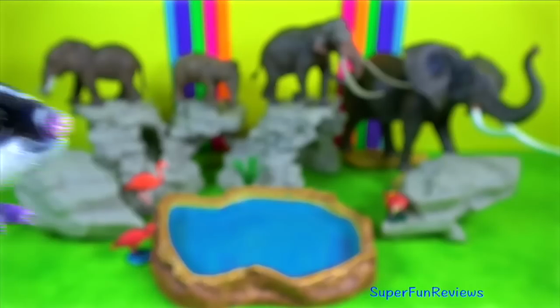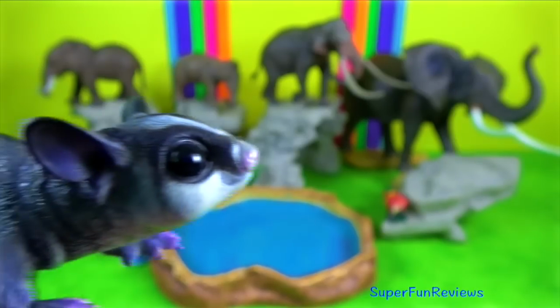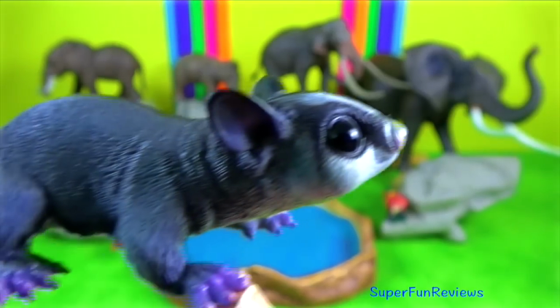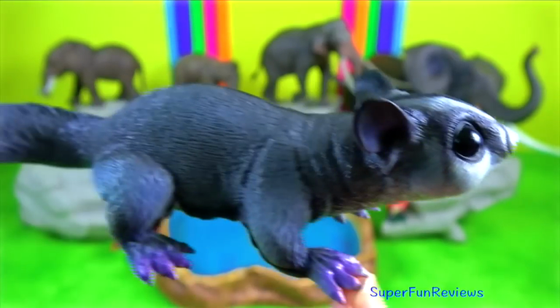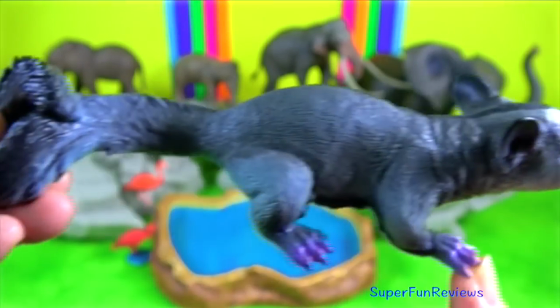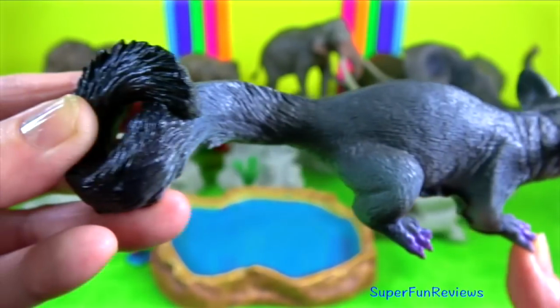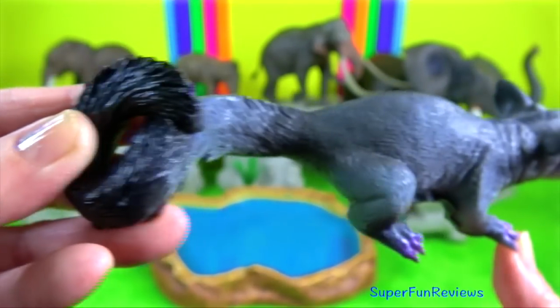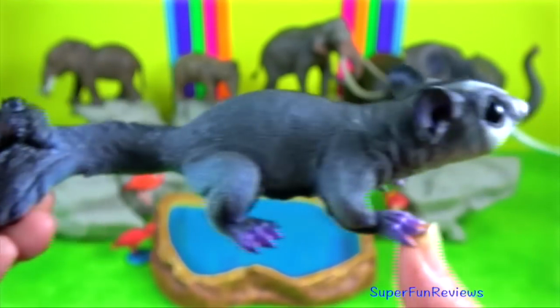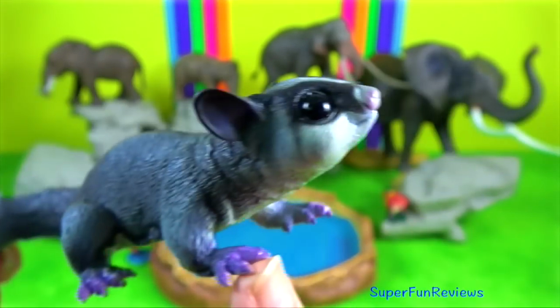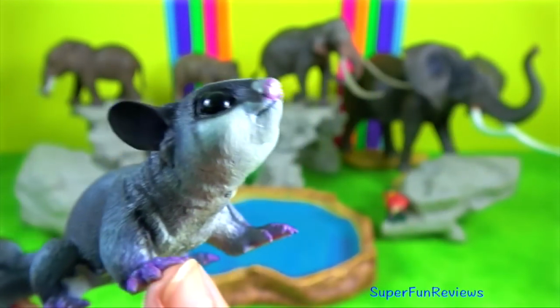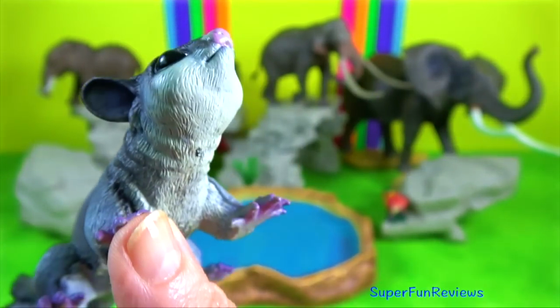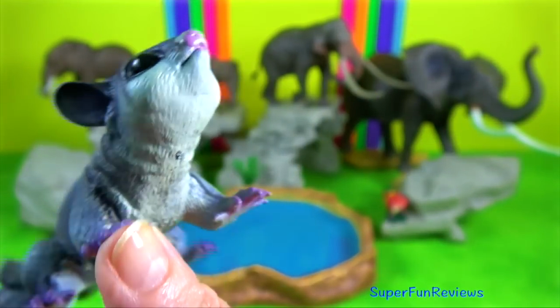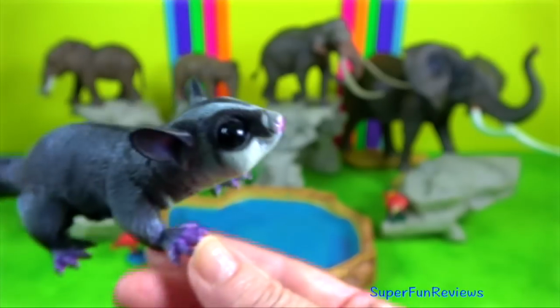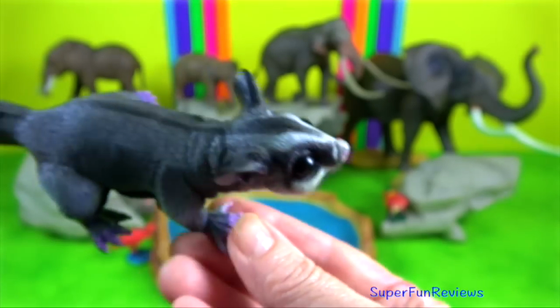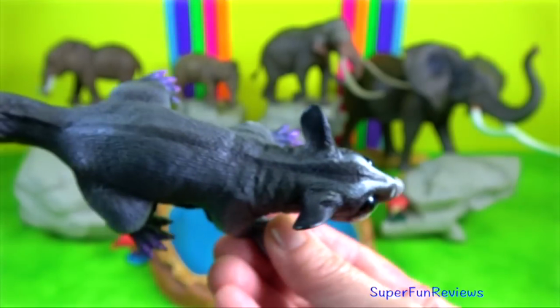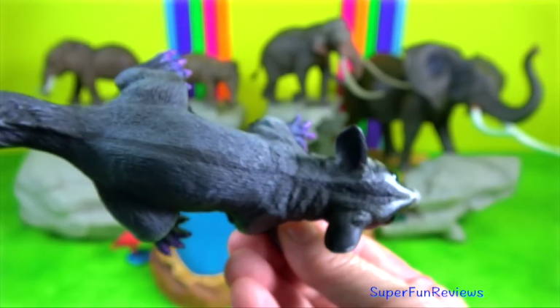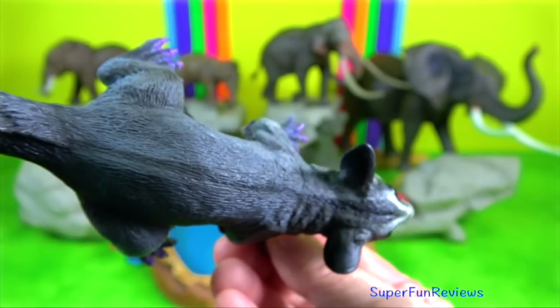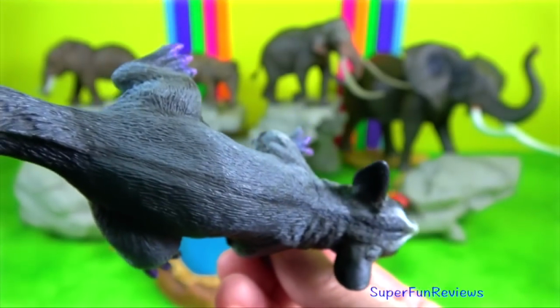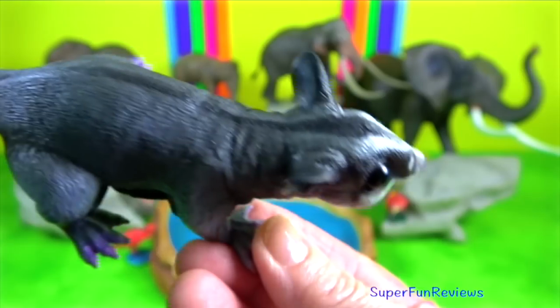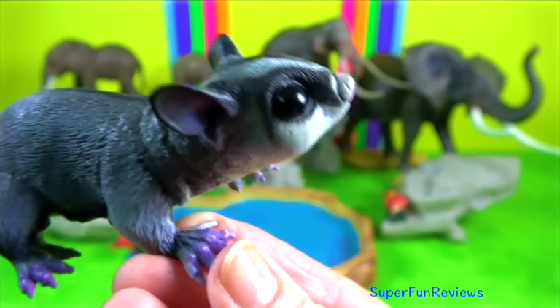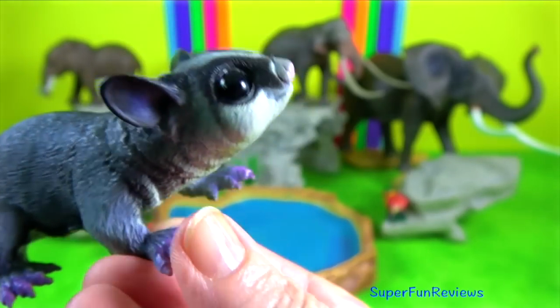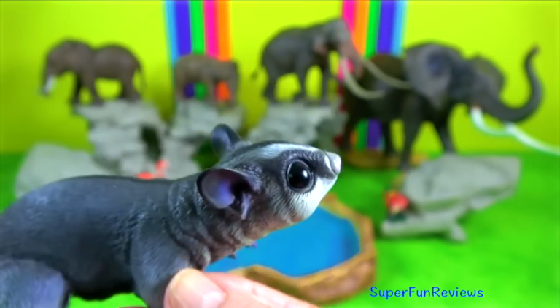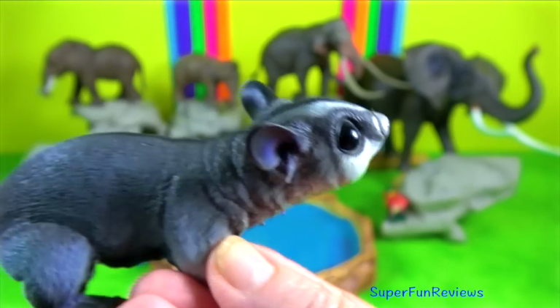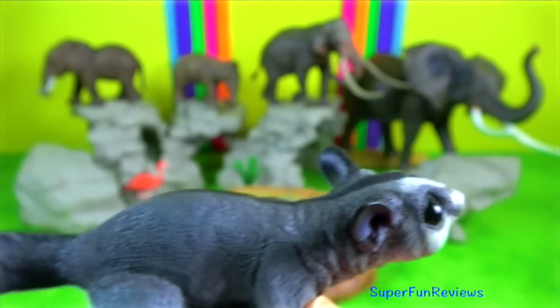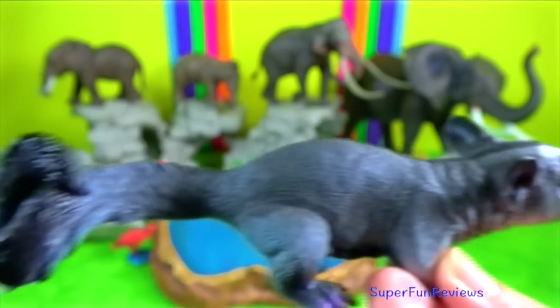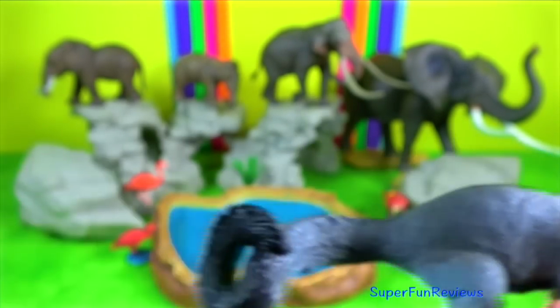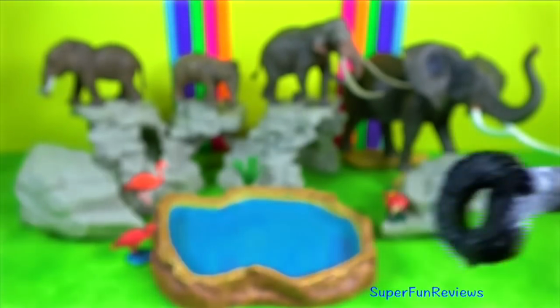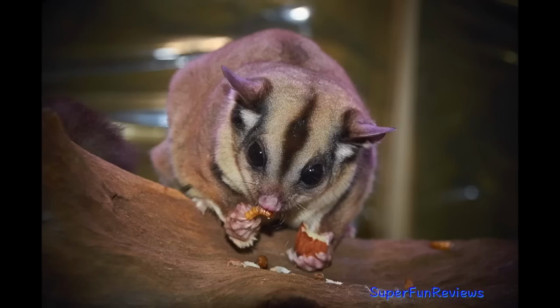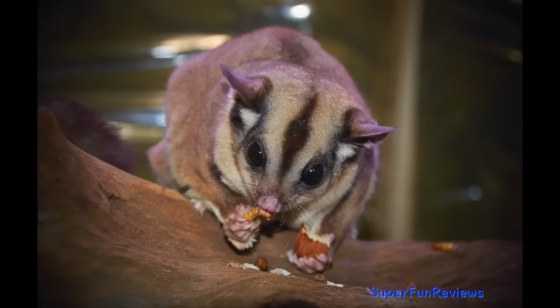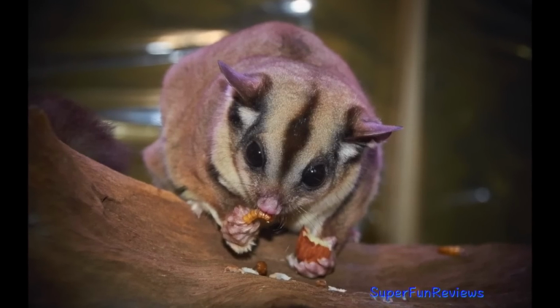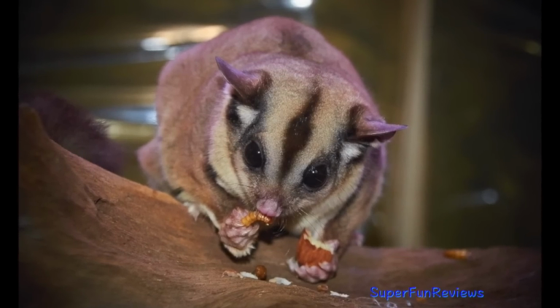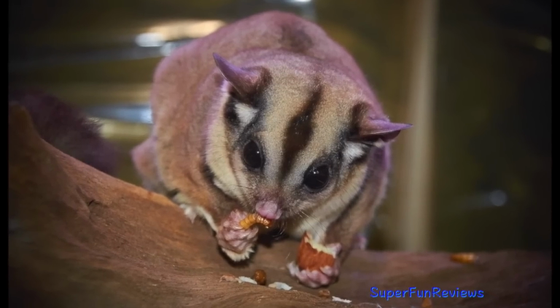Sugar Glider is a small, omnivorous, arboreal and nocturnal gliding possum. Its name refers to its predilection for sugary foods such as sap and nectar.